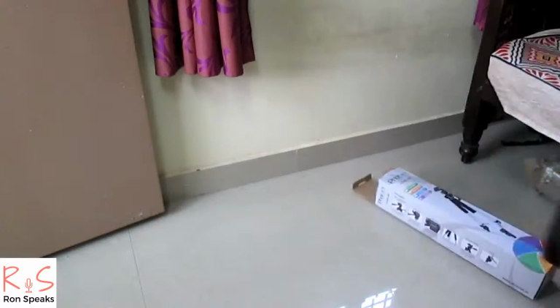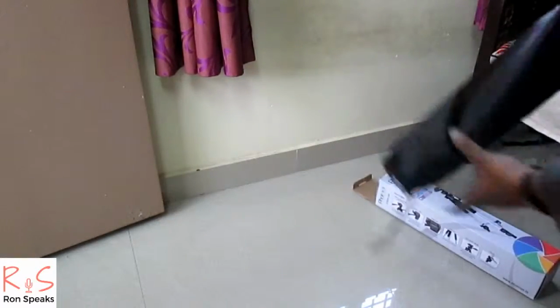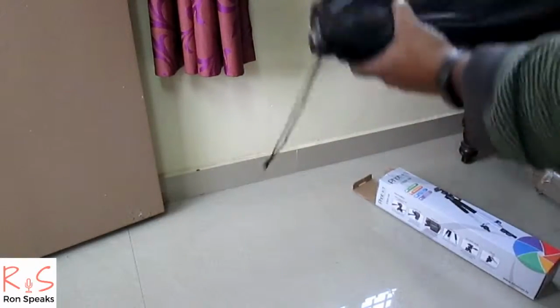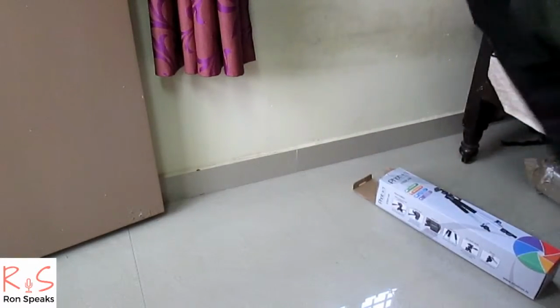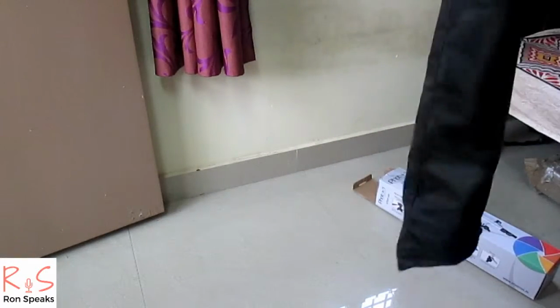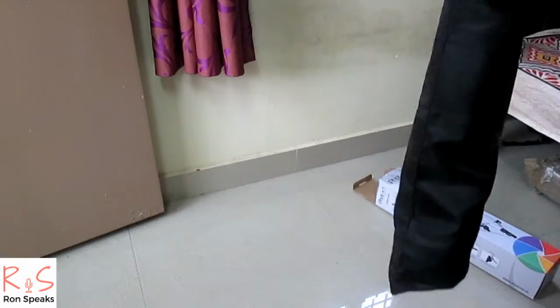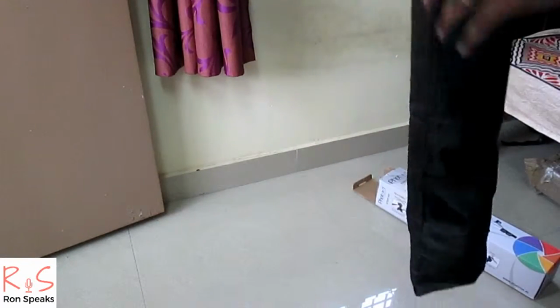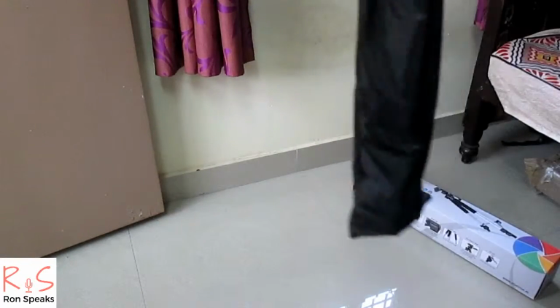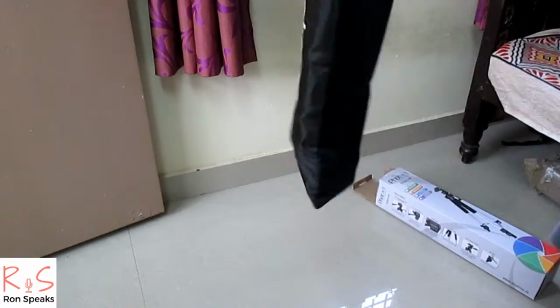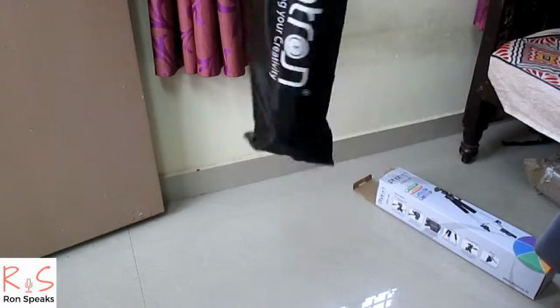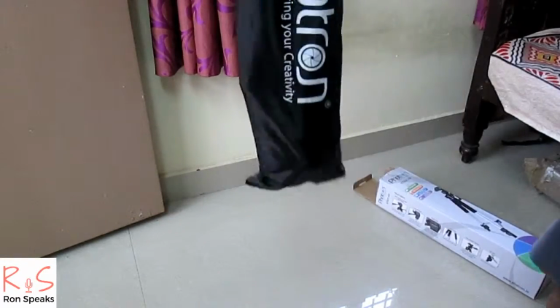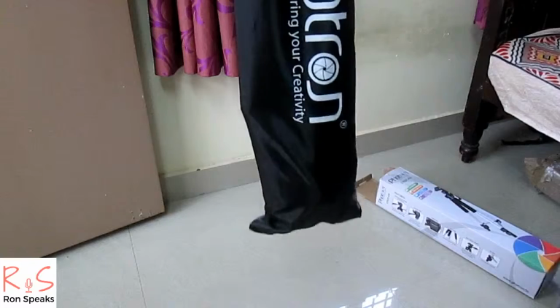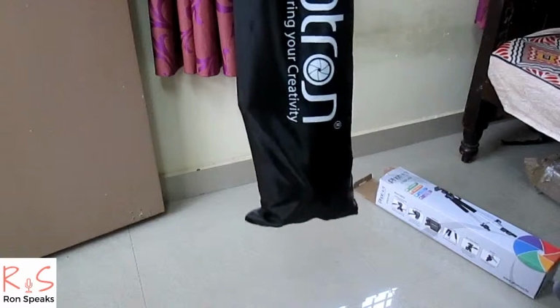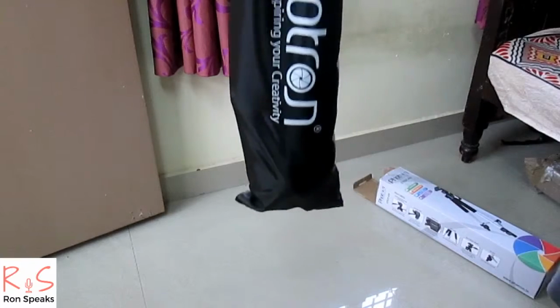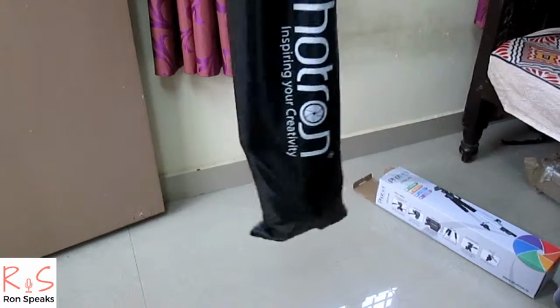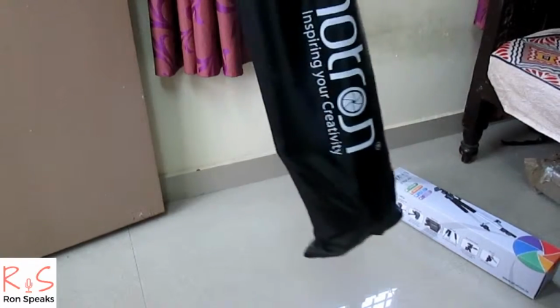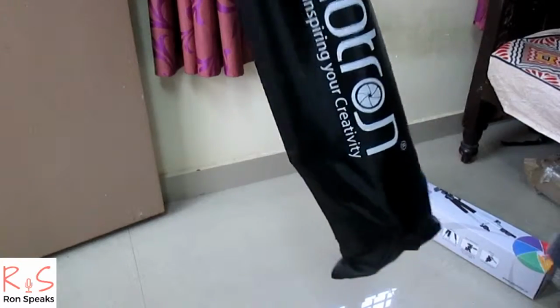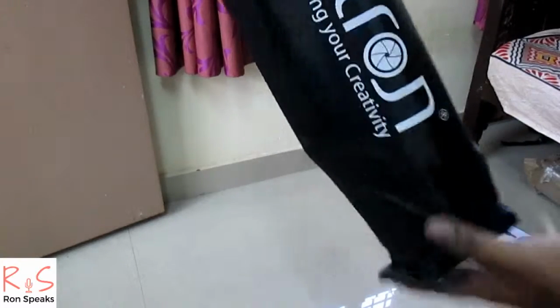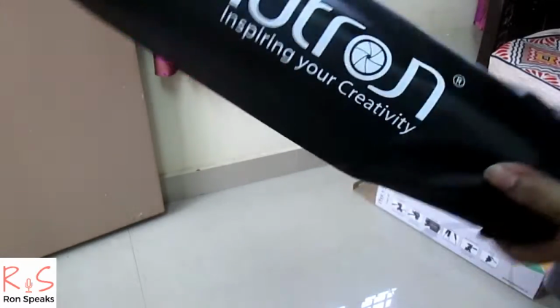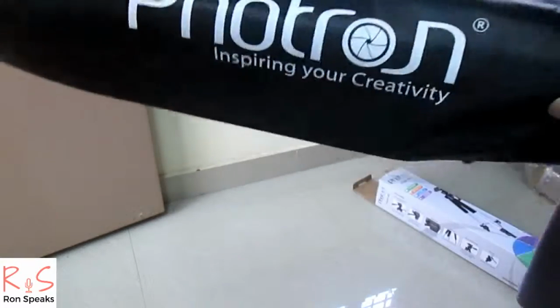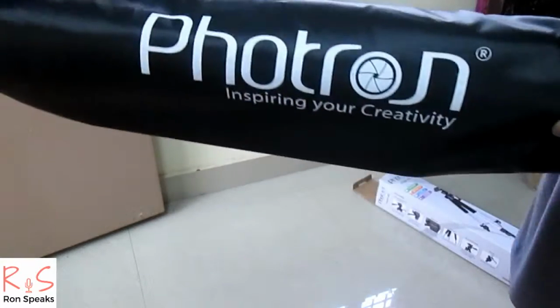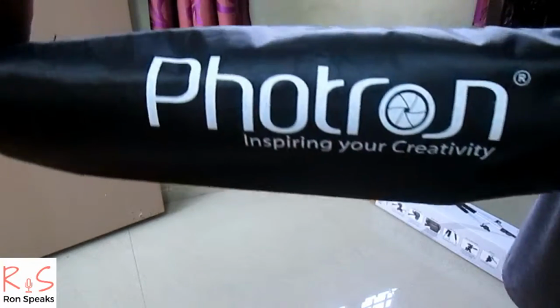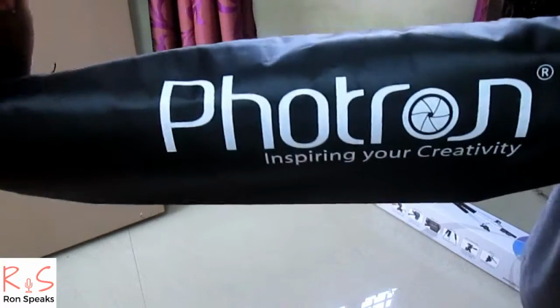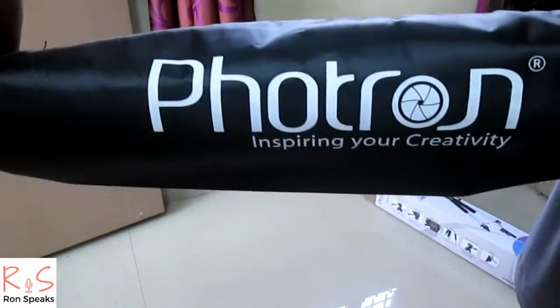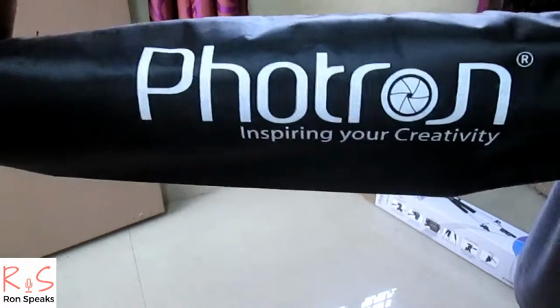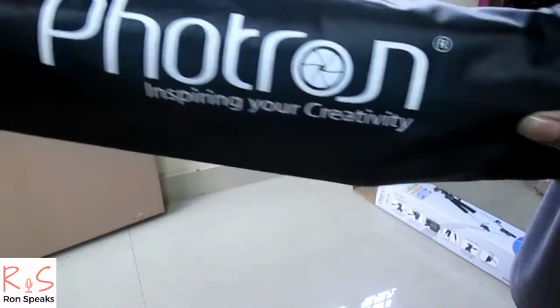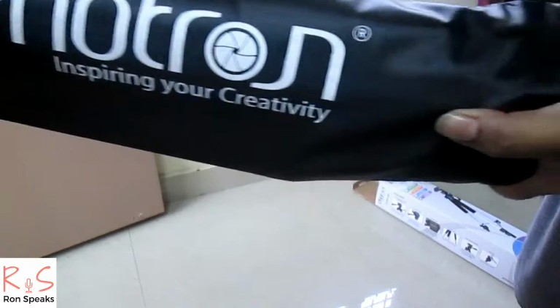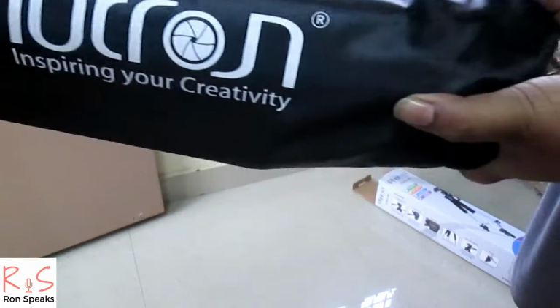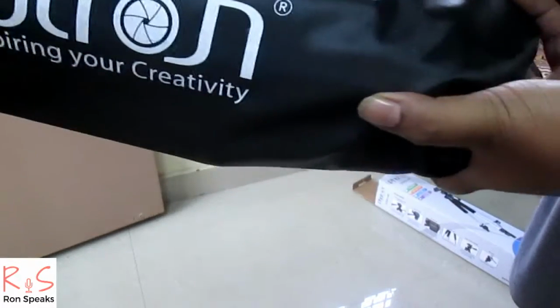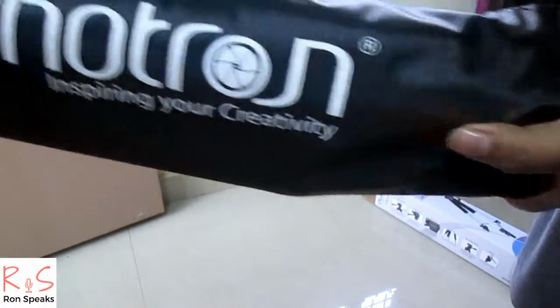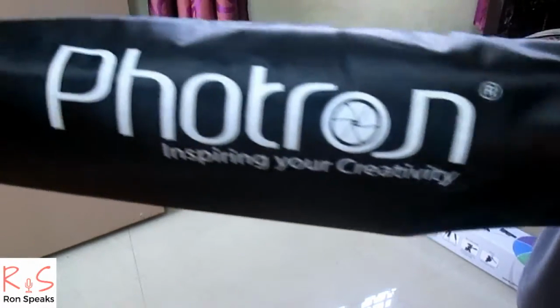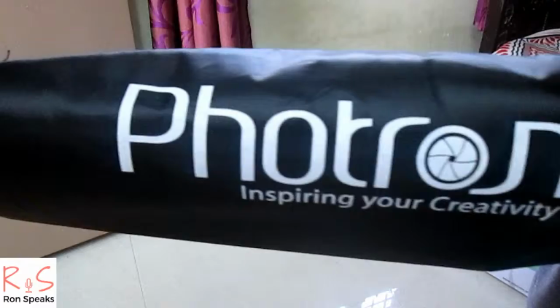The box has nice Fortran branding on it — 'Fortran: inspiring your creativity.' That's good.